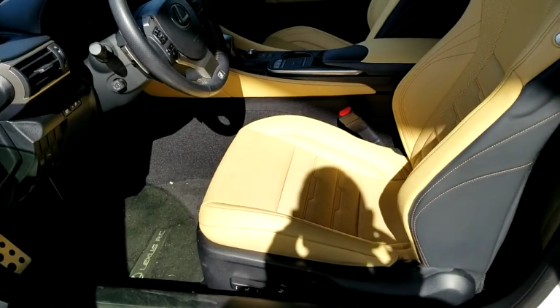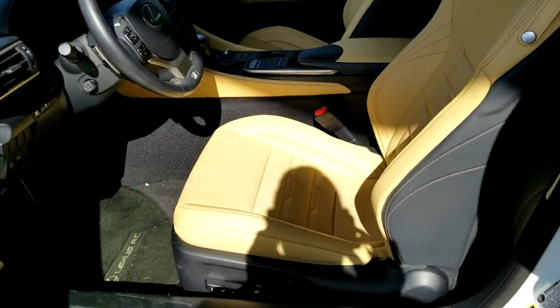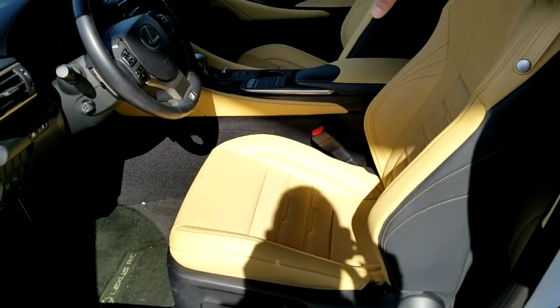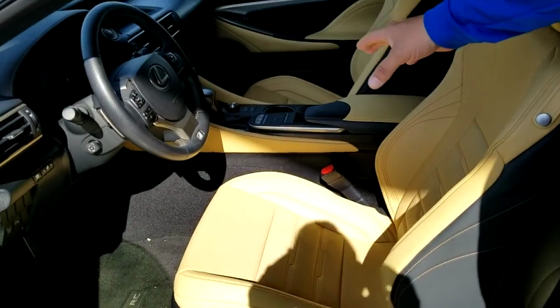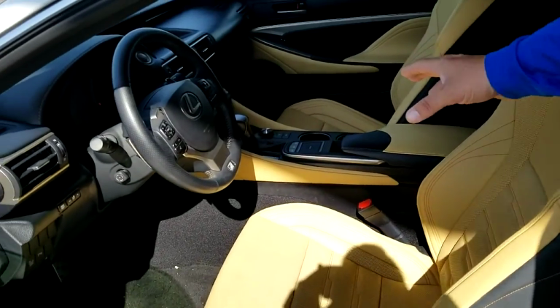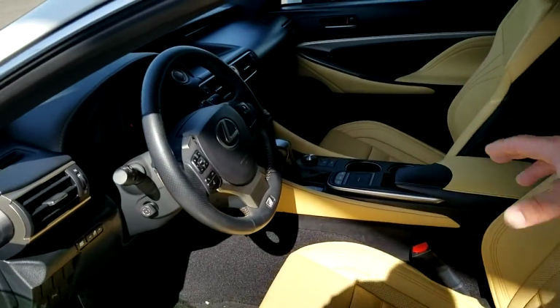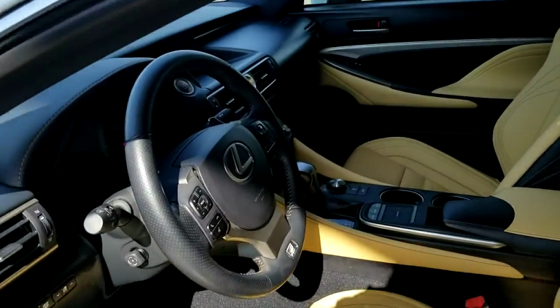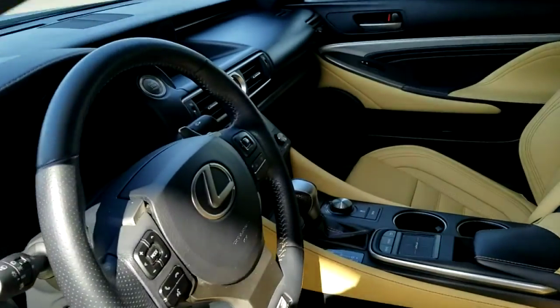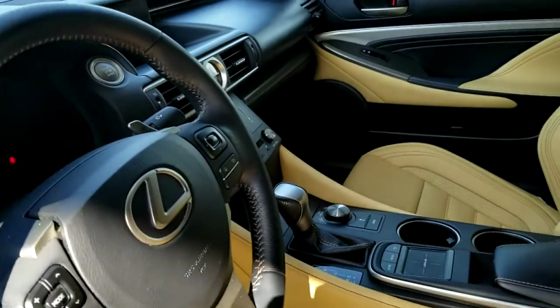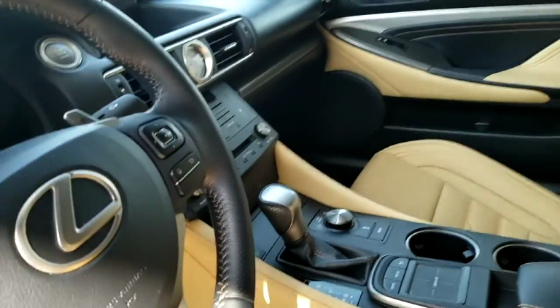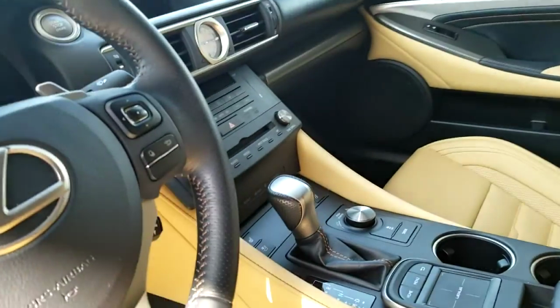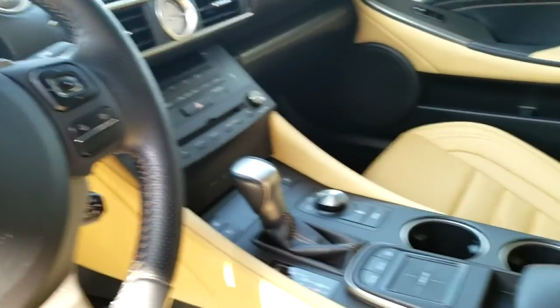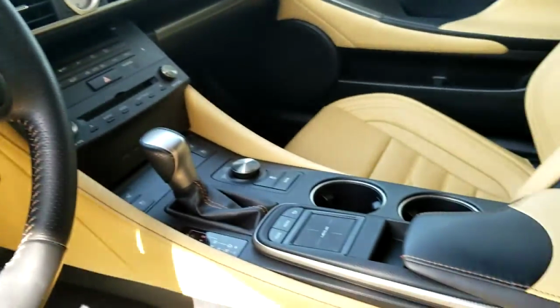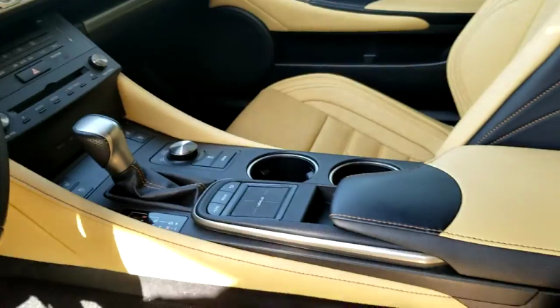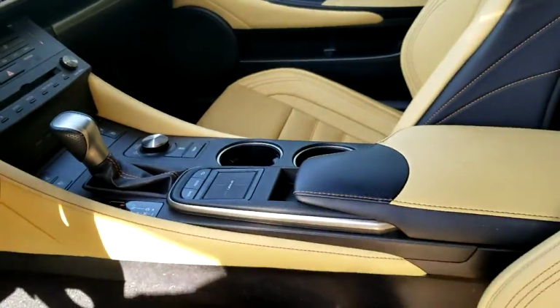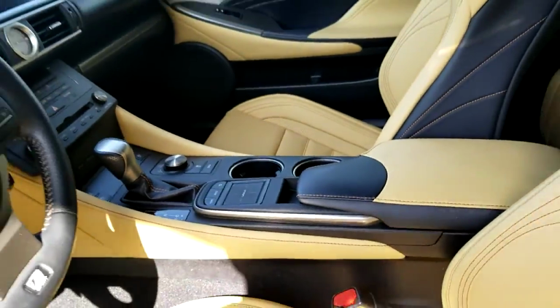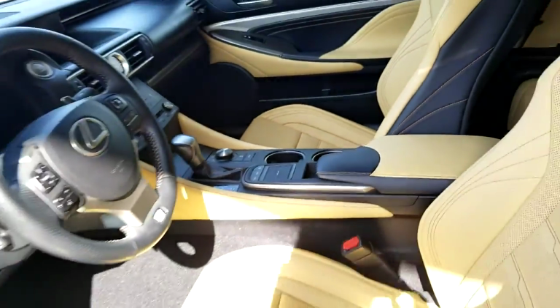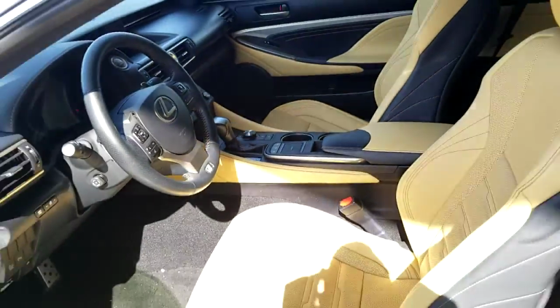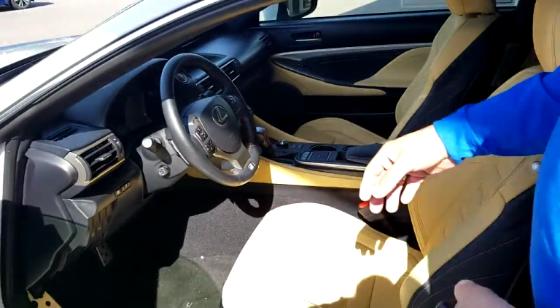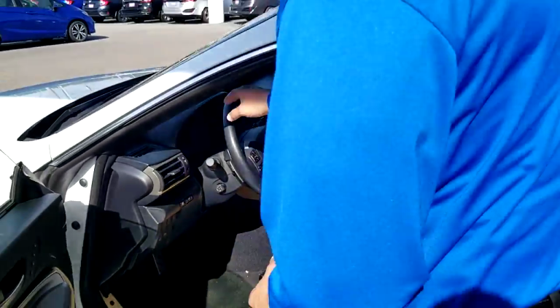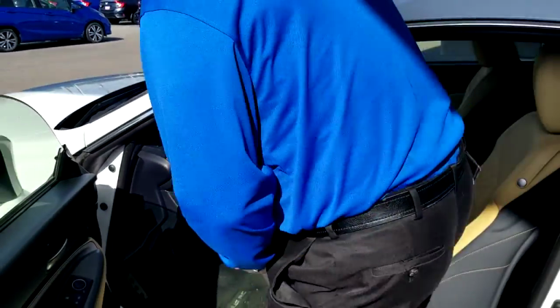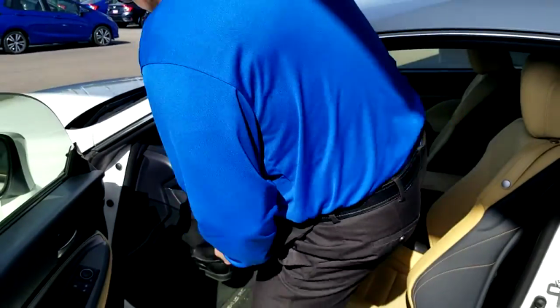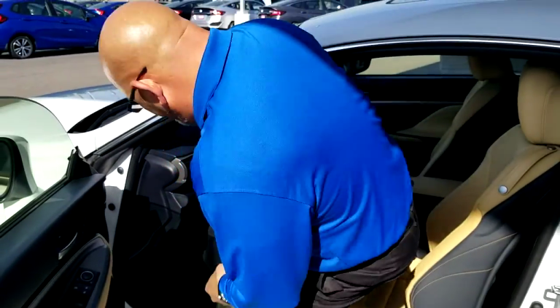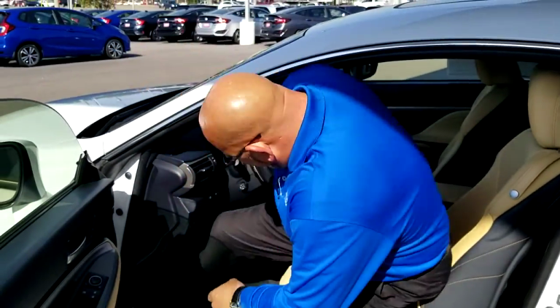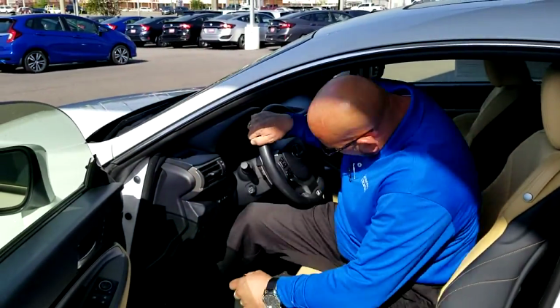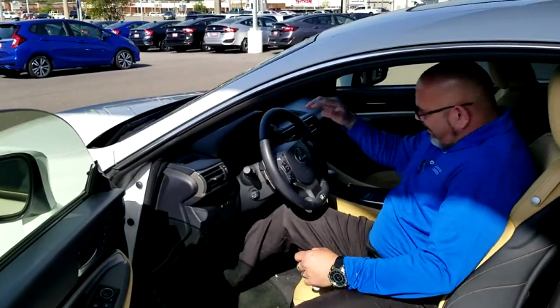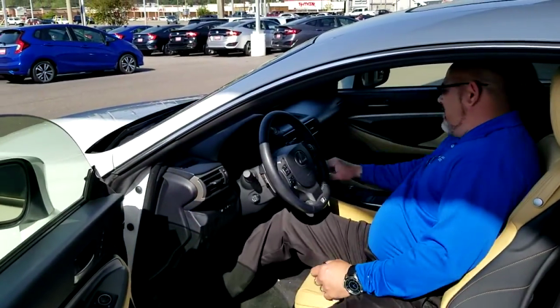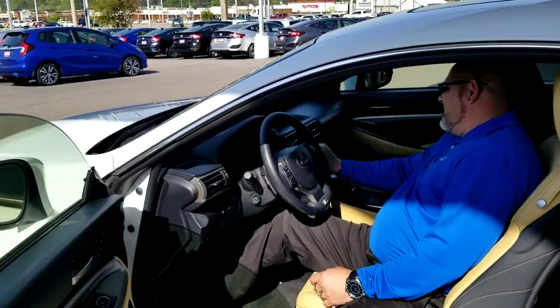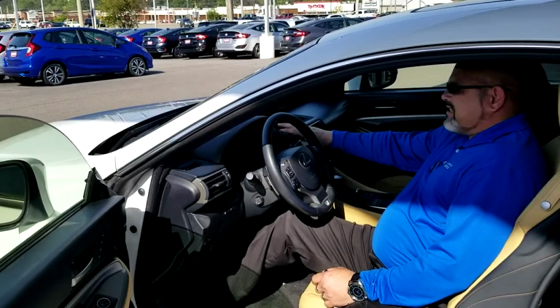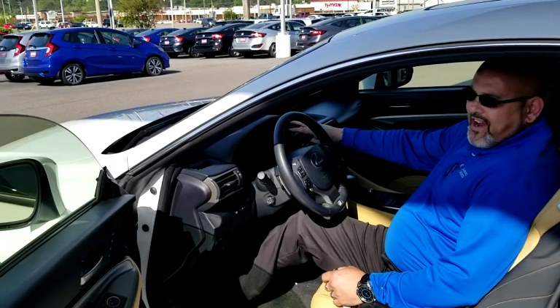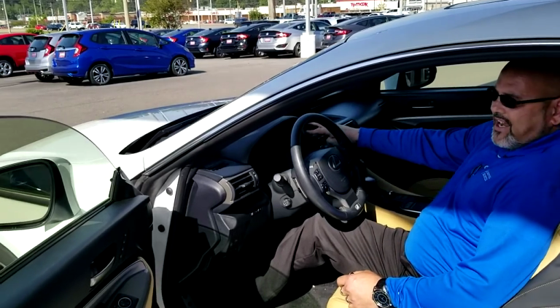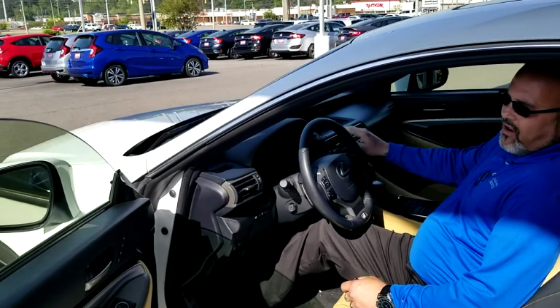It even has a mouse pad in here, so you can kind of navigate, and I'll show you that here in just a second. Let me jump in here real quick, and I'm going to start it up so you can hear it. This is a fantastic car.